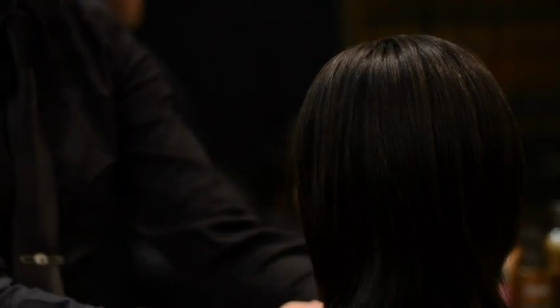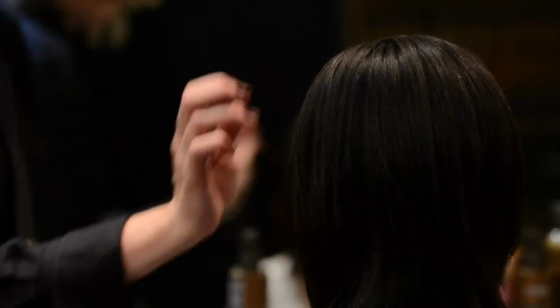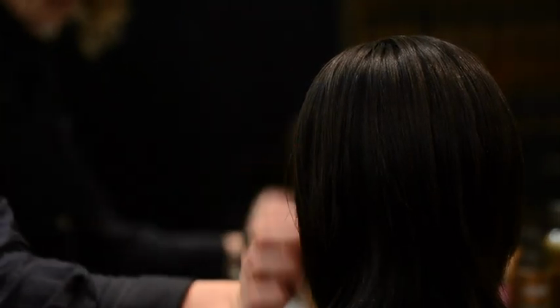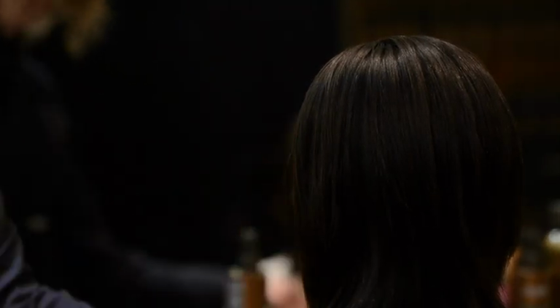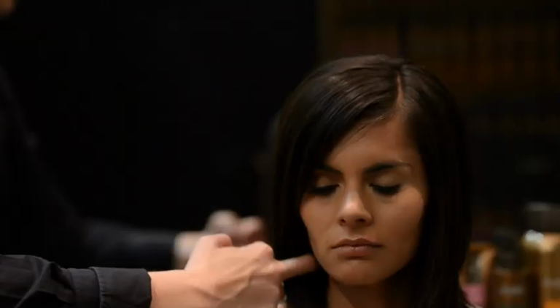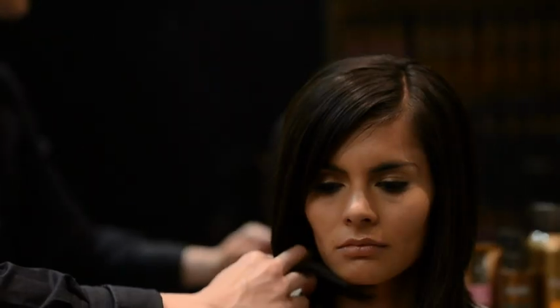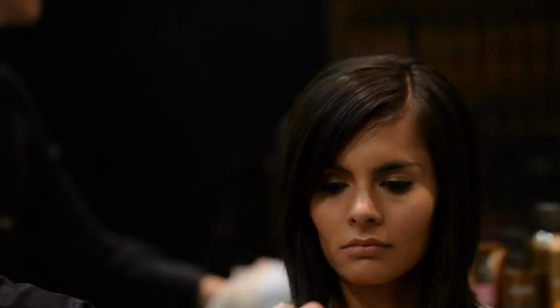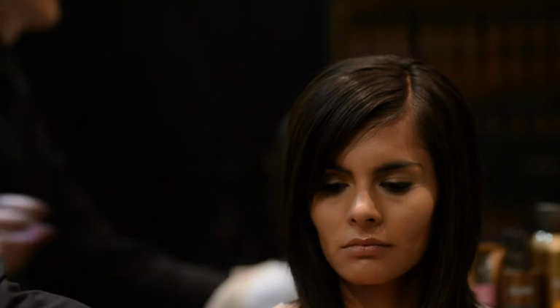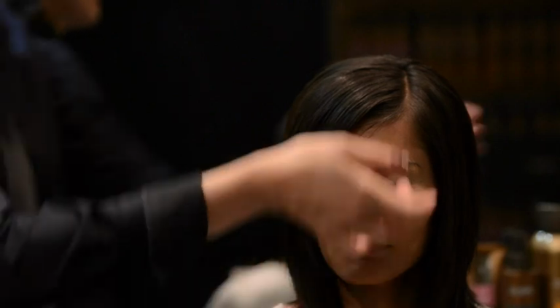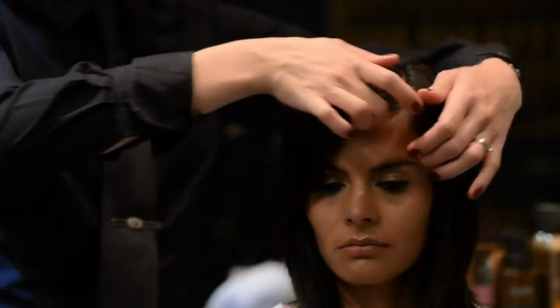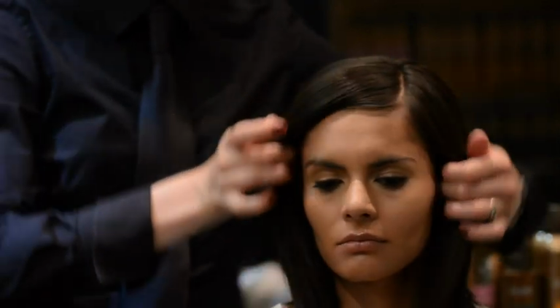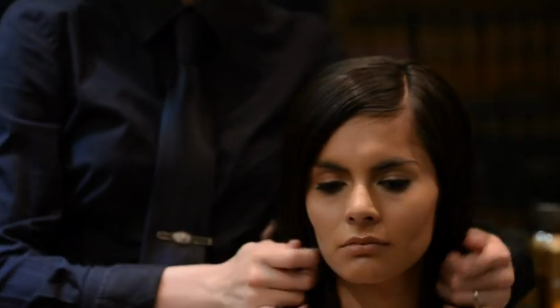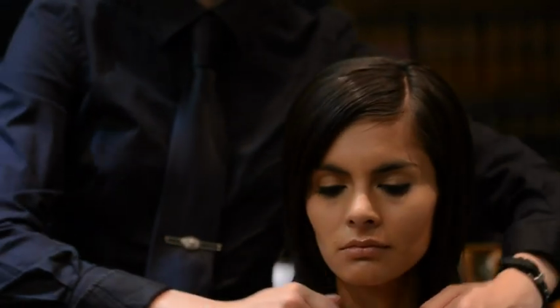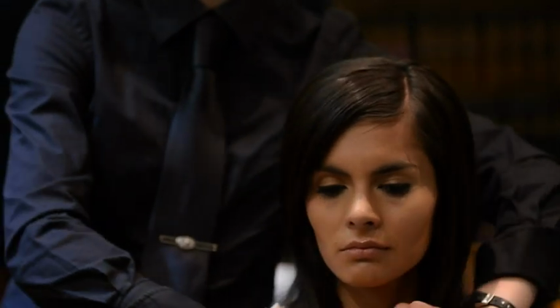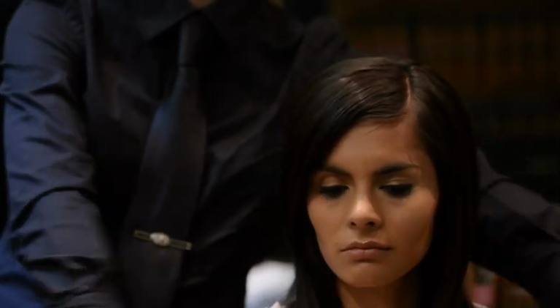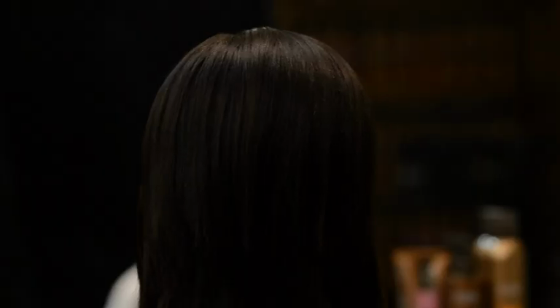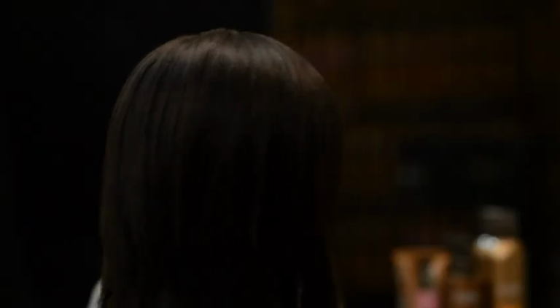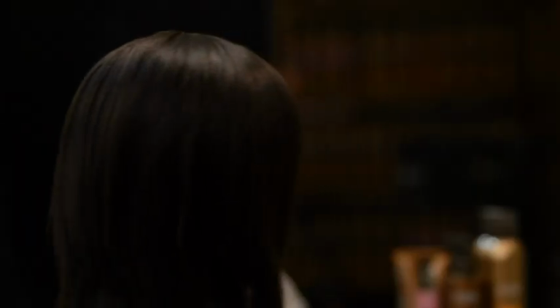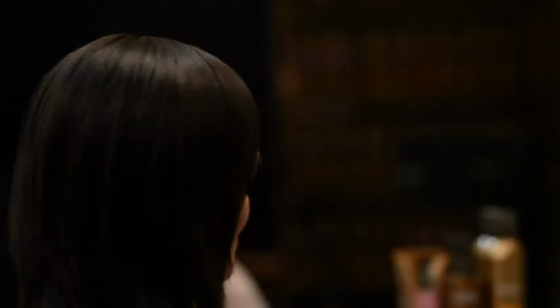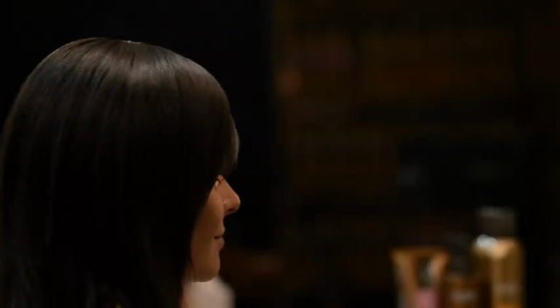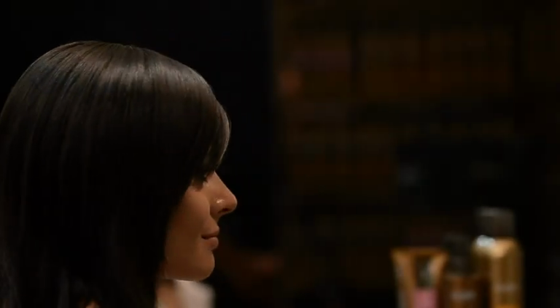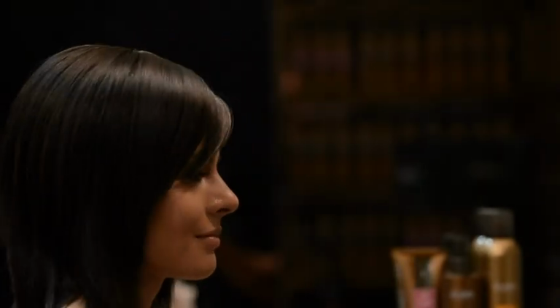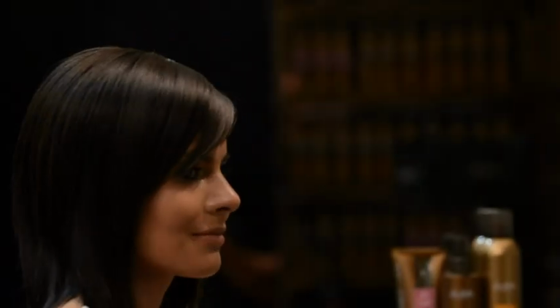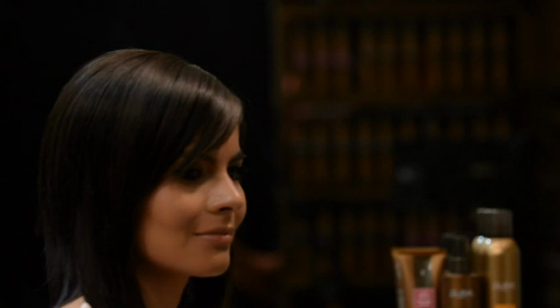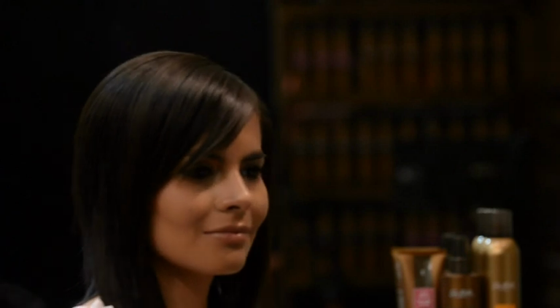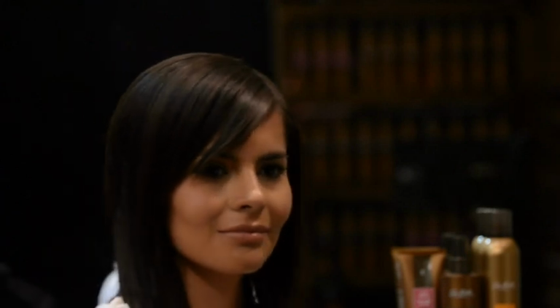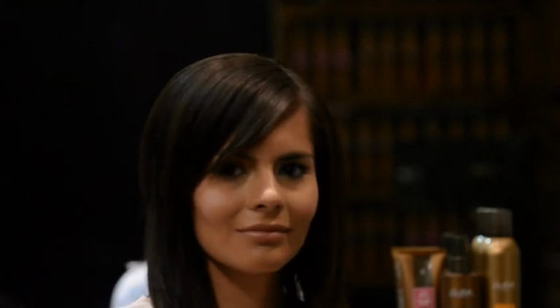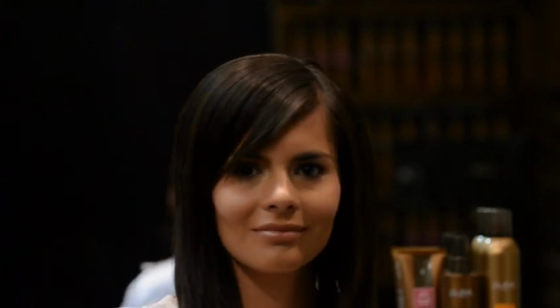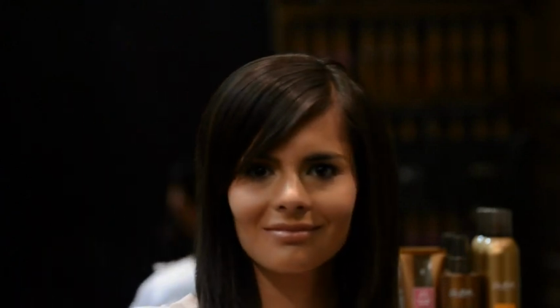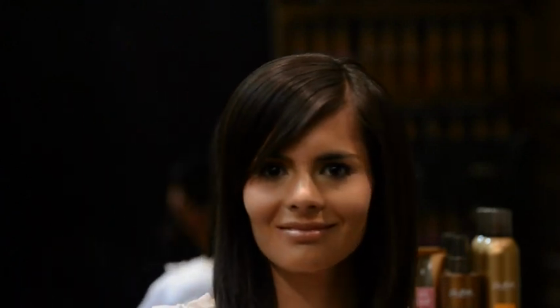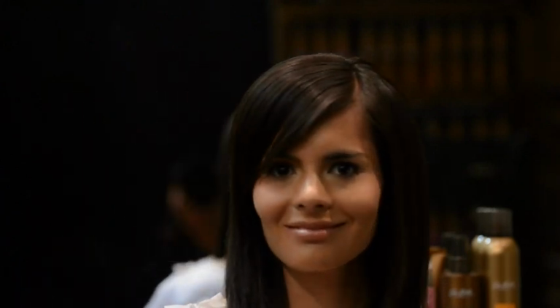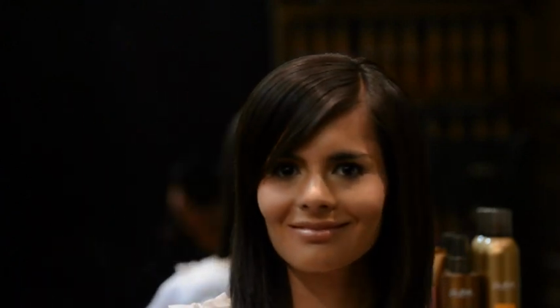This styling technique makes layered hair, whether it's longer or shorter than Jeannisse's, look dimensional while leaving it shiny and touchably soft.